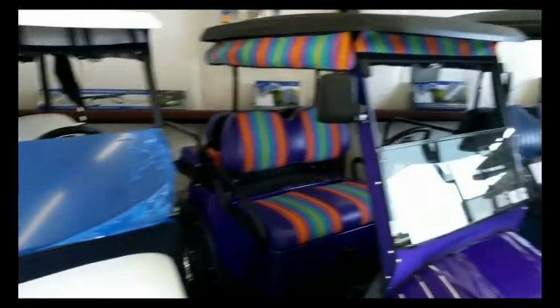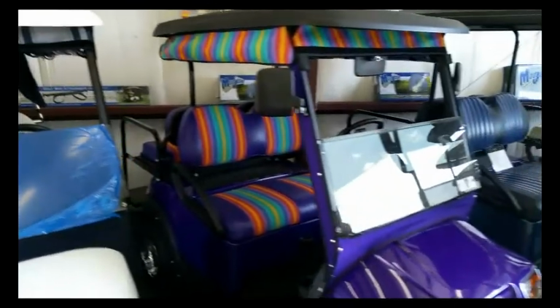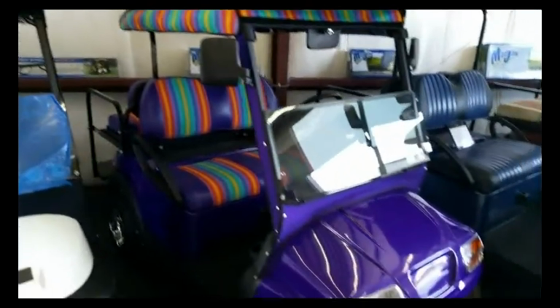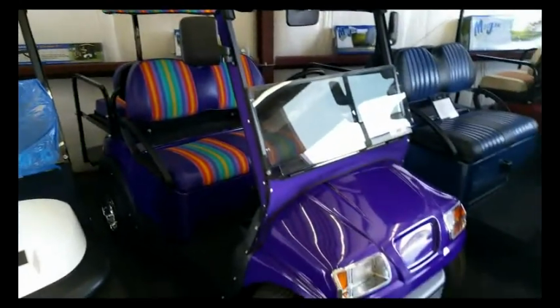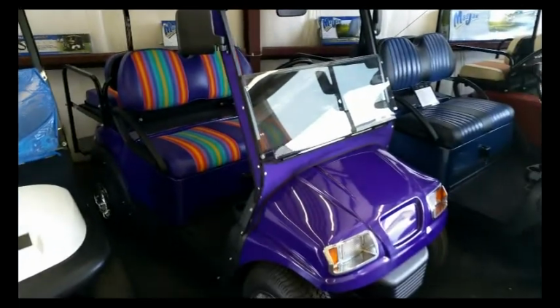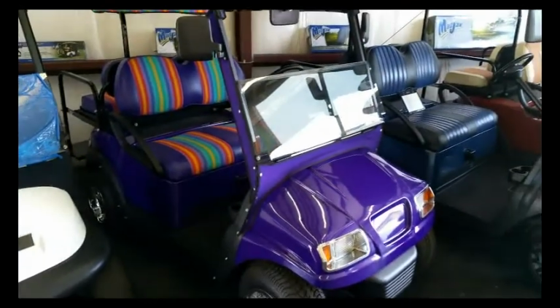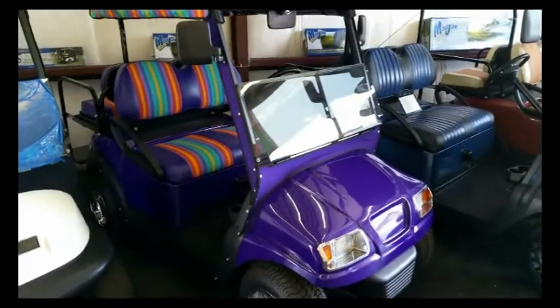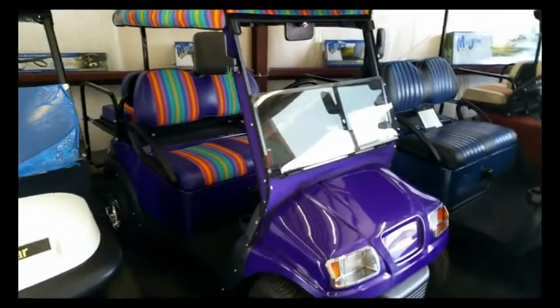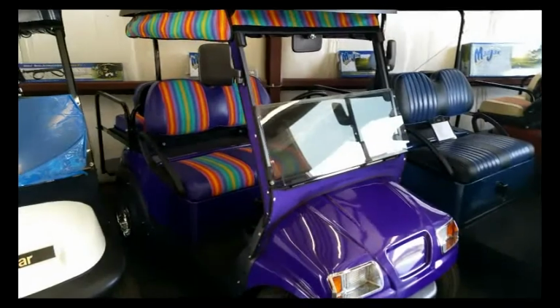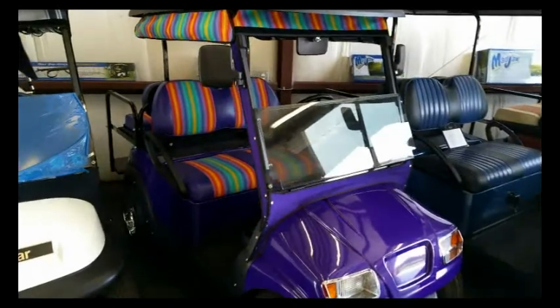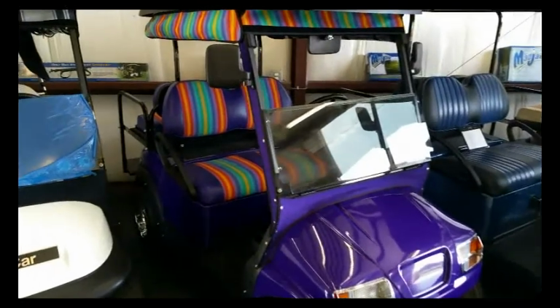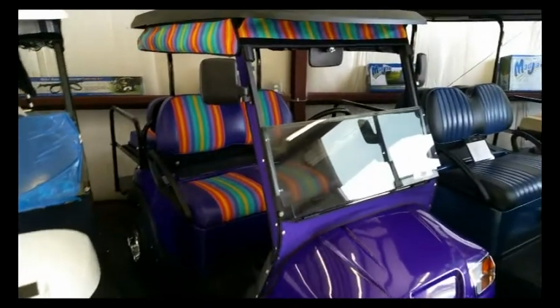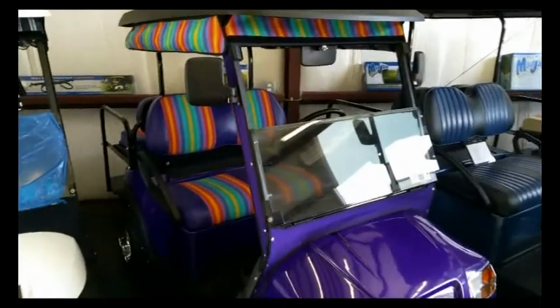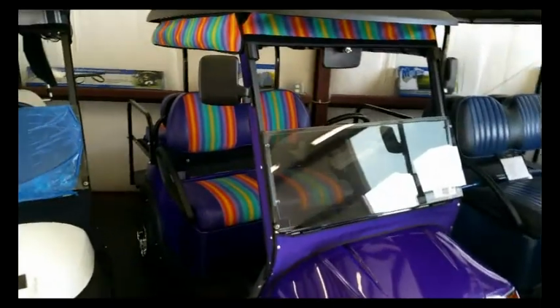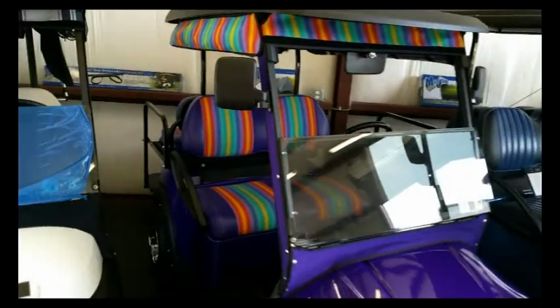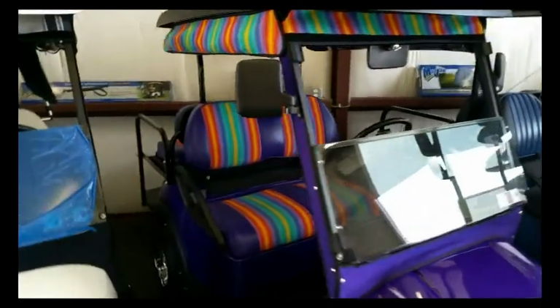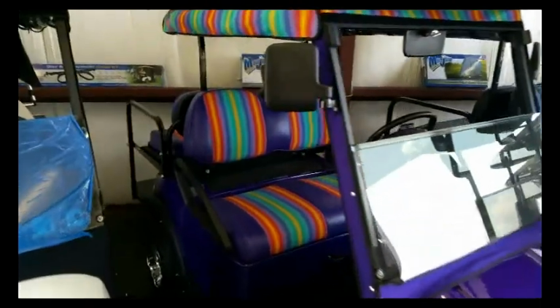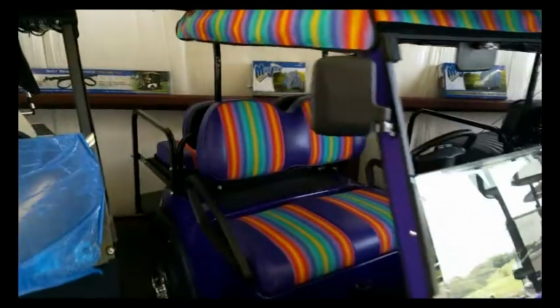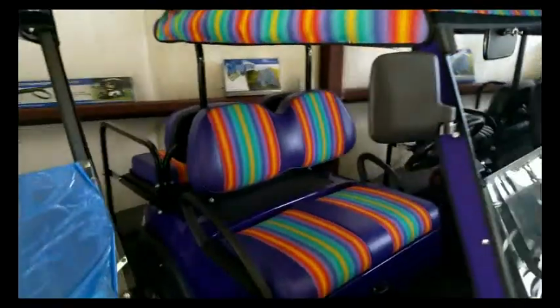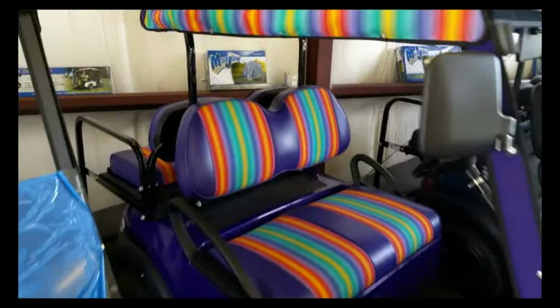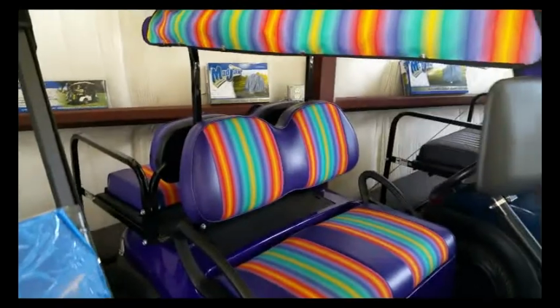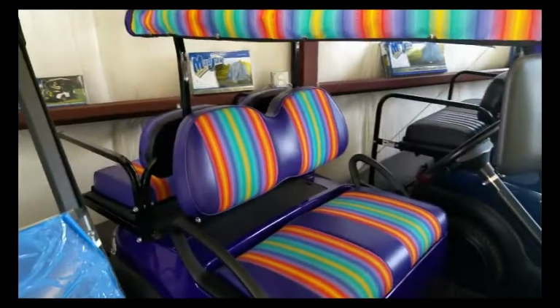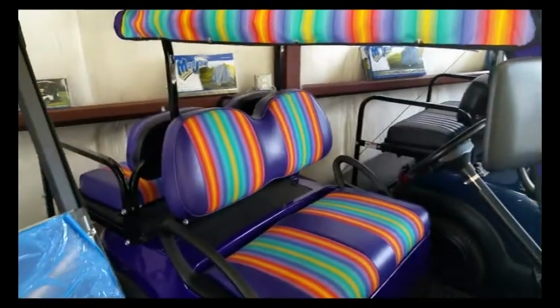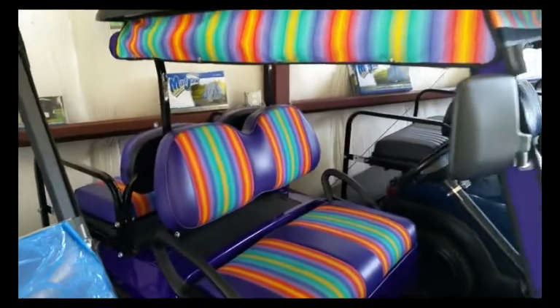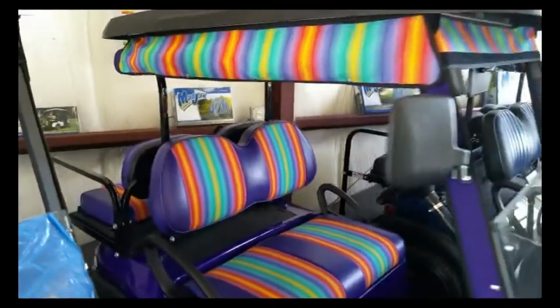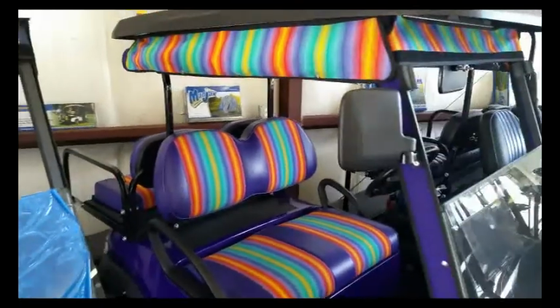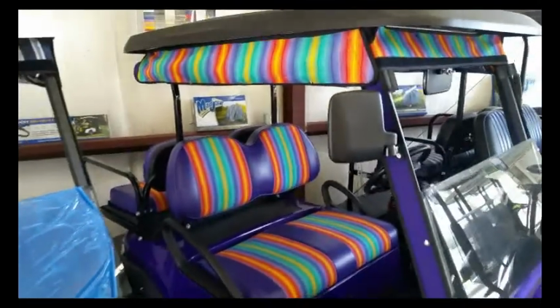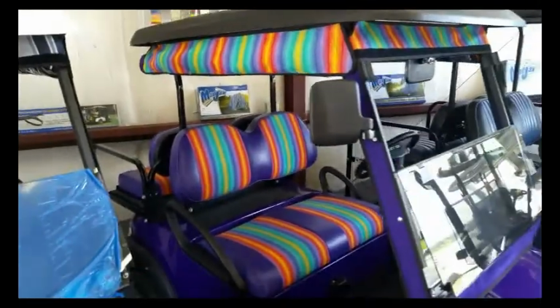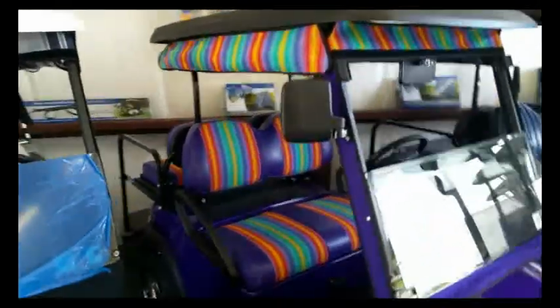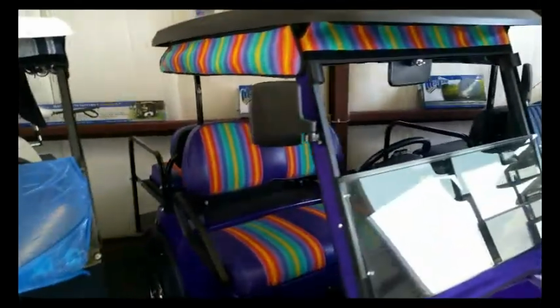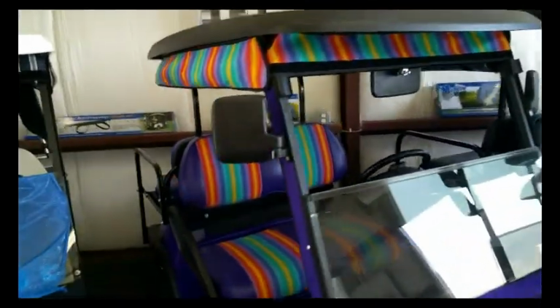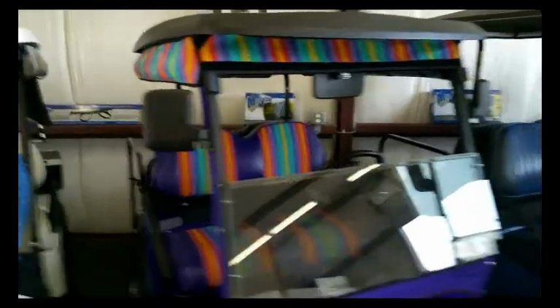Then we have a purple Phantom. It's a 2012 golf cart, four seater with the matching seats and vinyl enclosure with the Sunbrella paint.